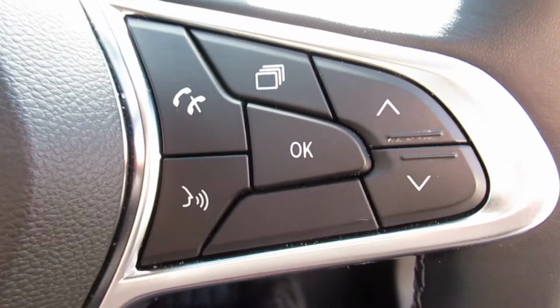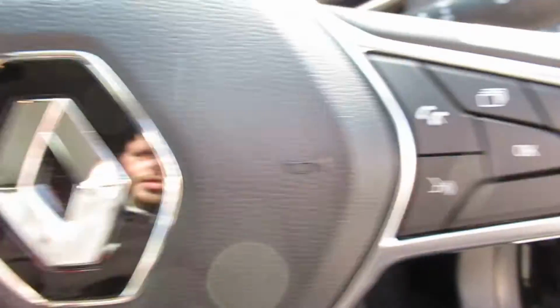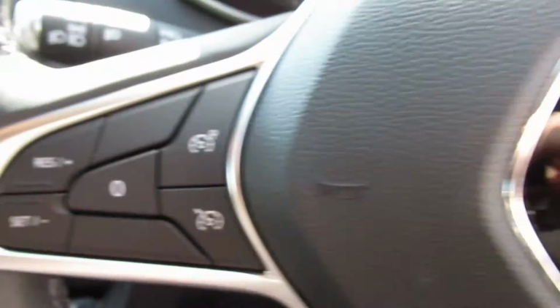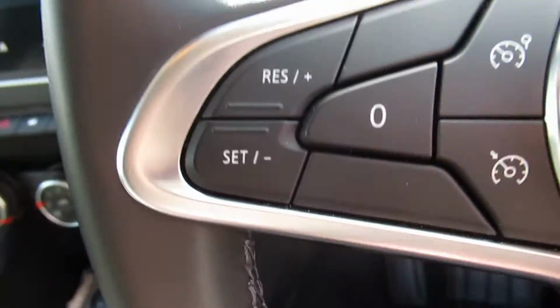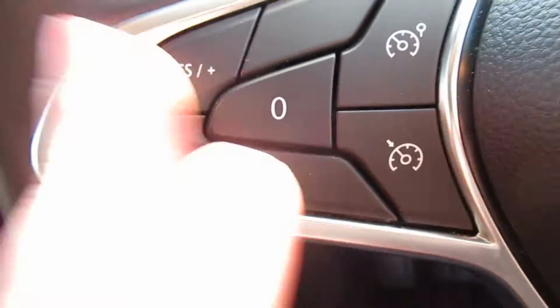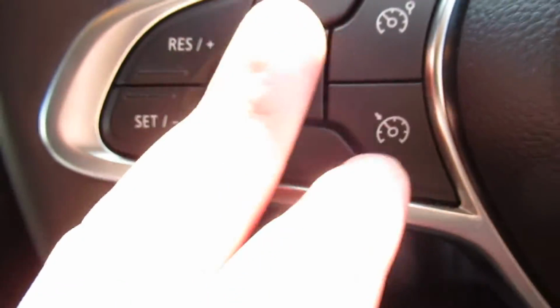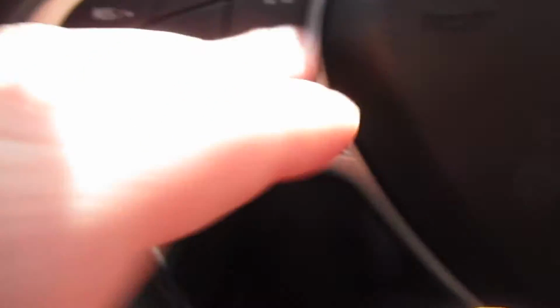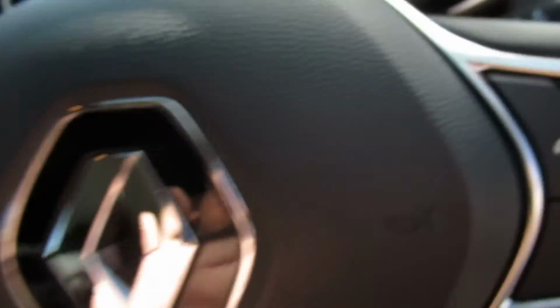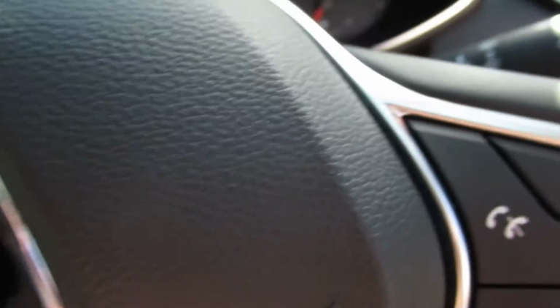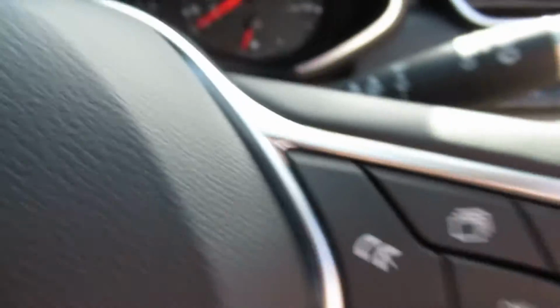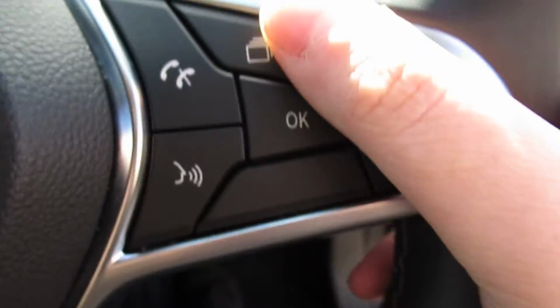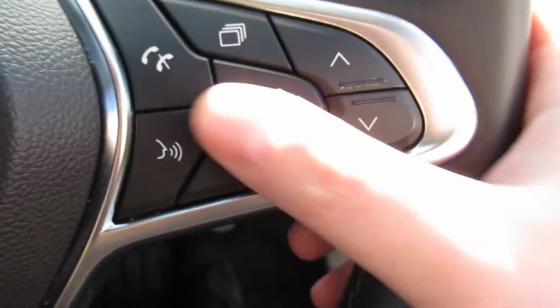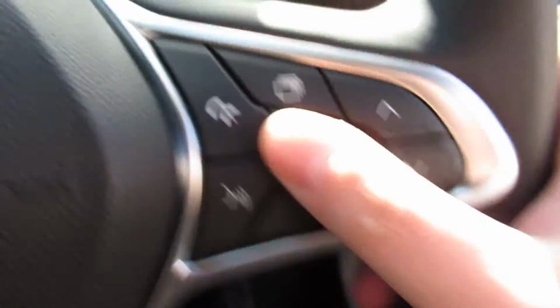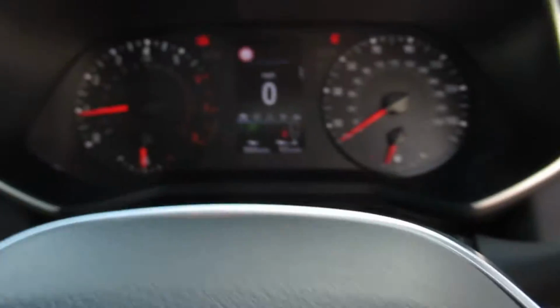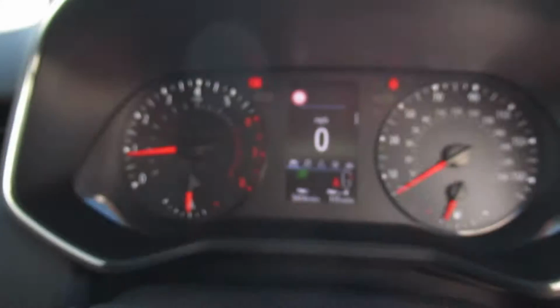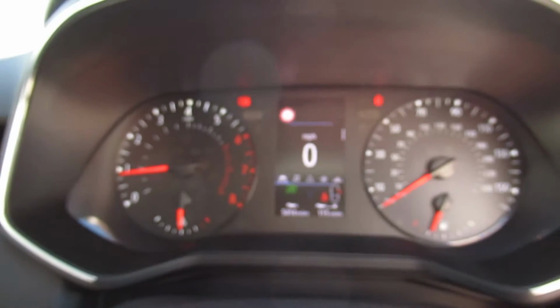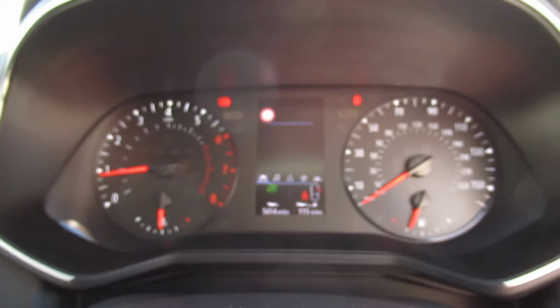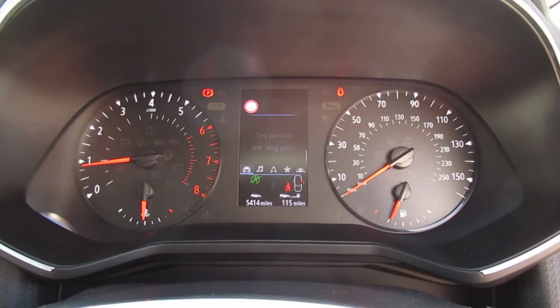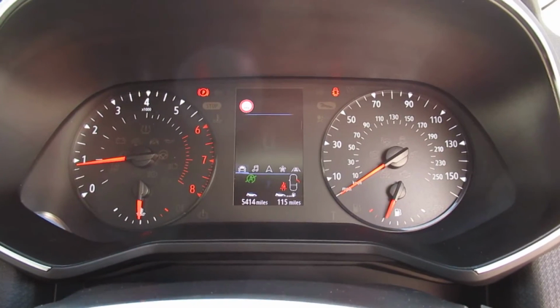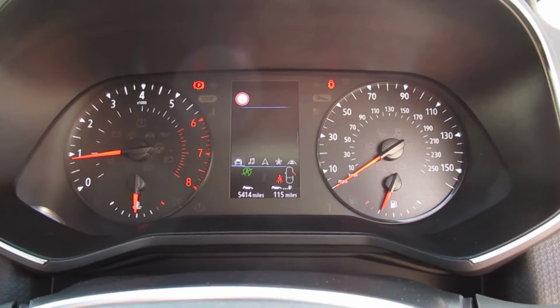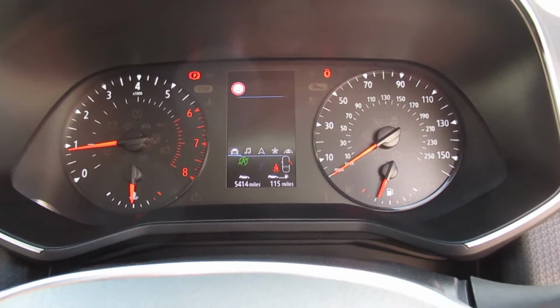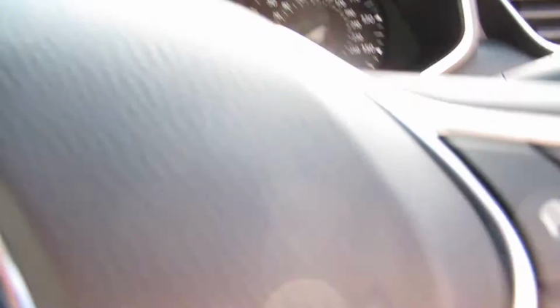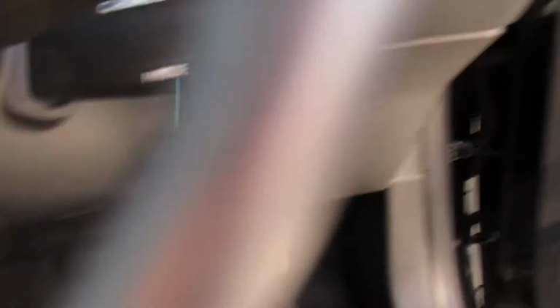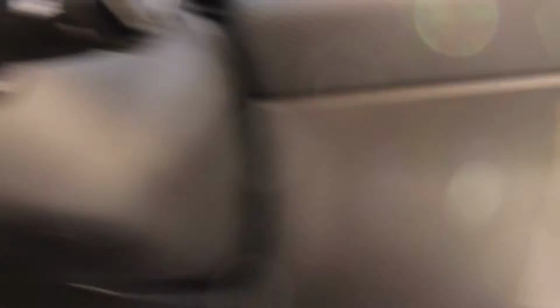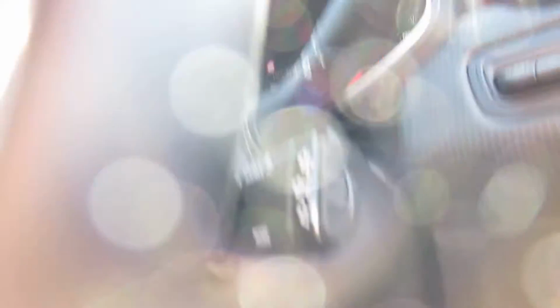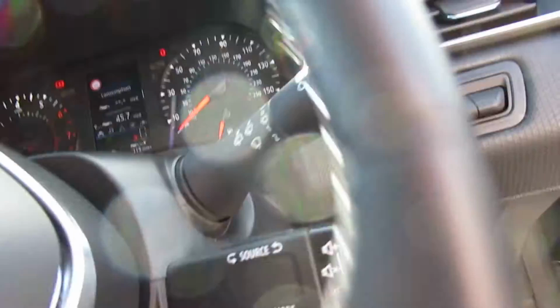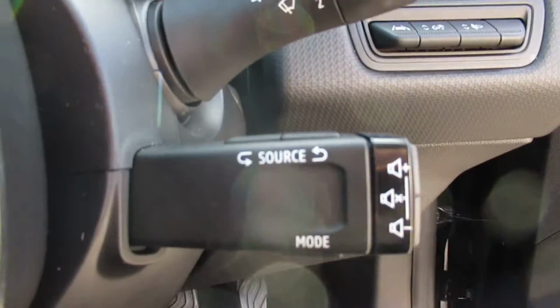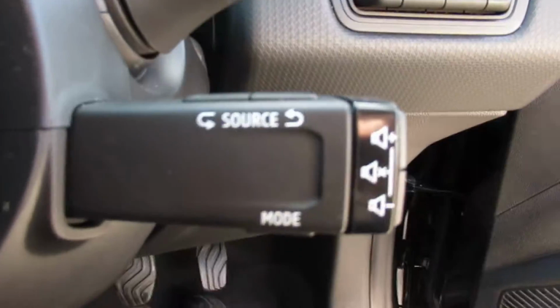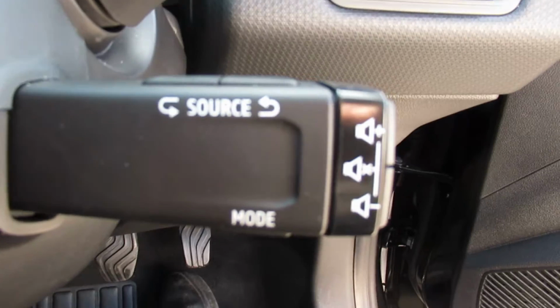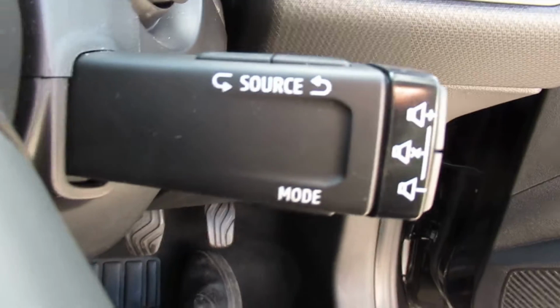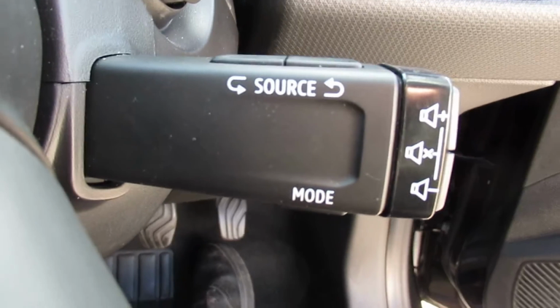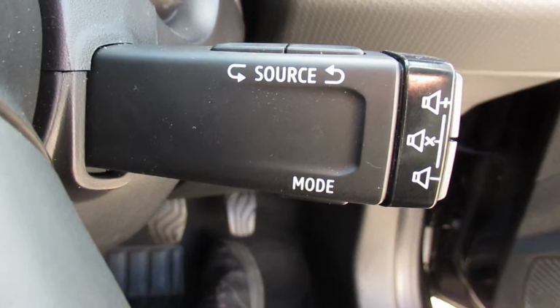Steering wheel controls include cruise control, and buttons to navigate through your dash display. You also have calling controls for your radio and volume on the steering wheel.